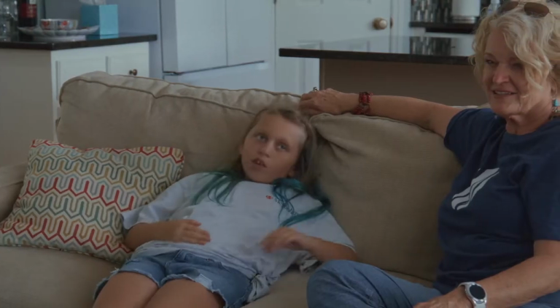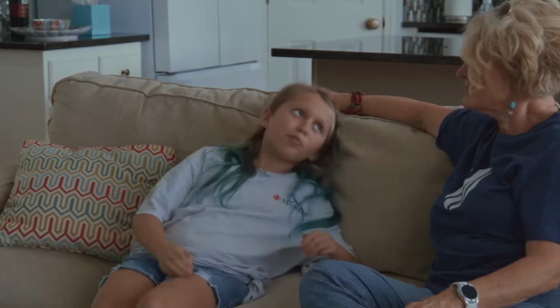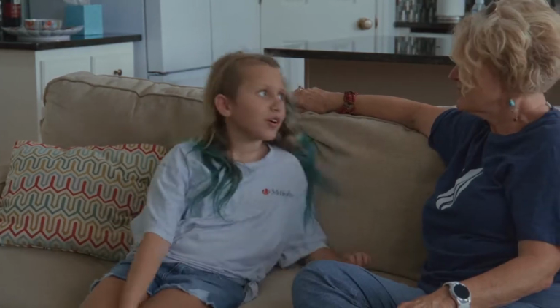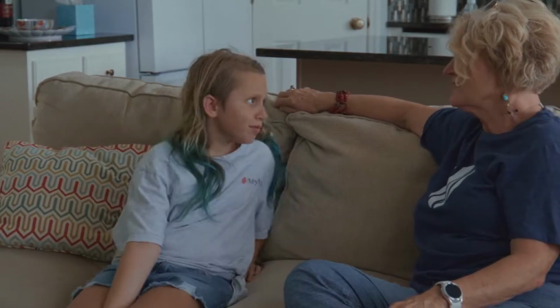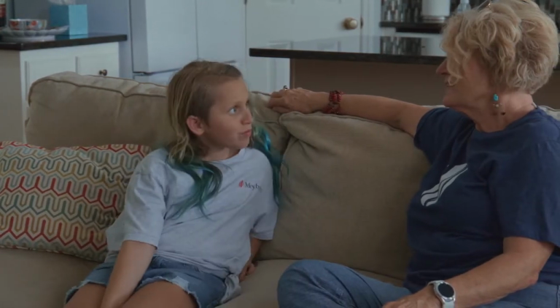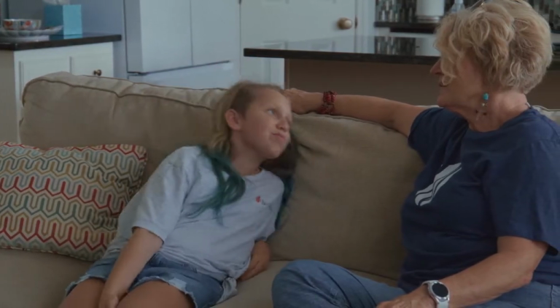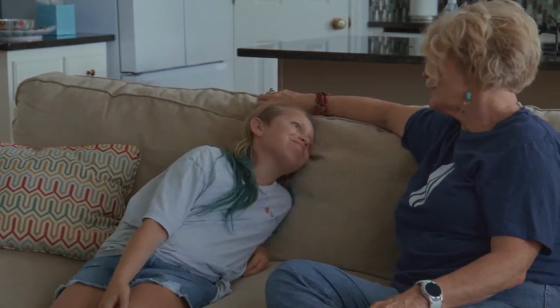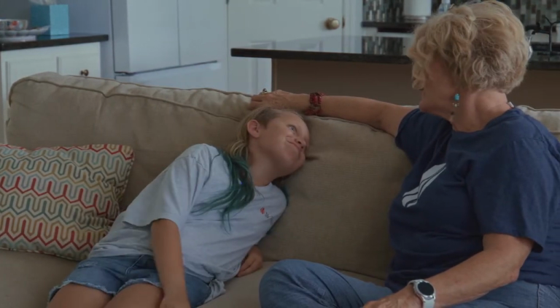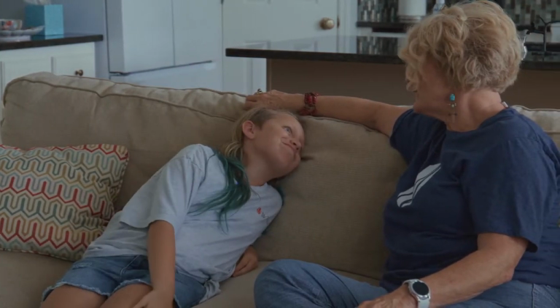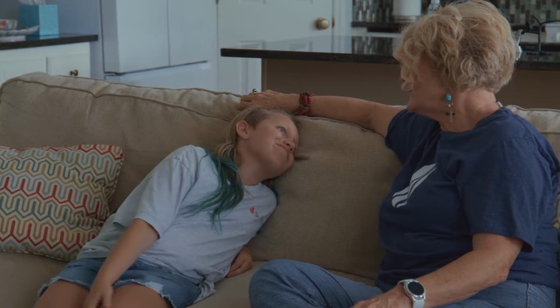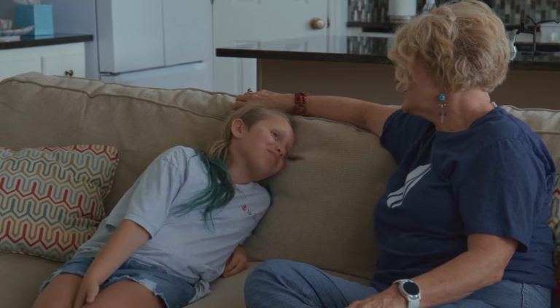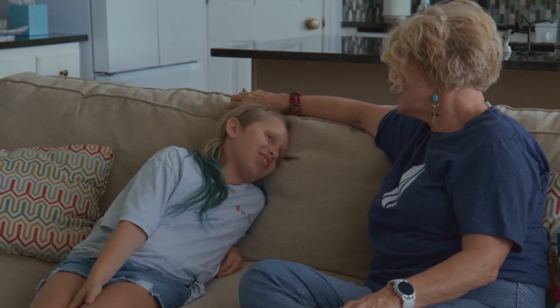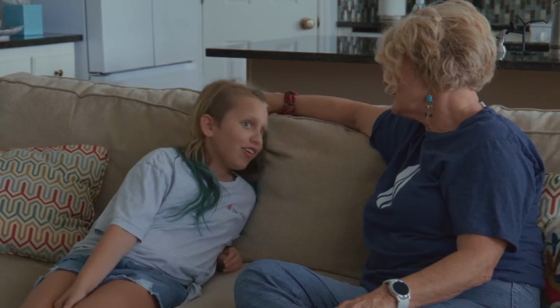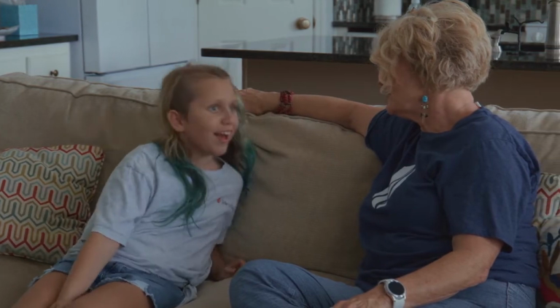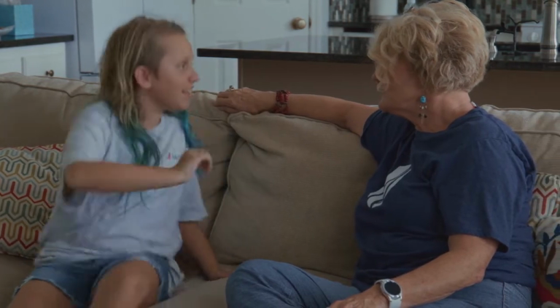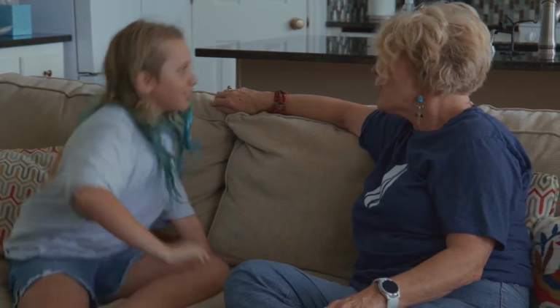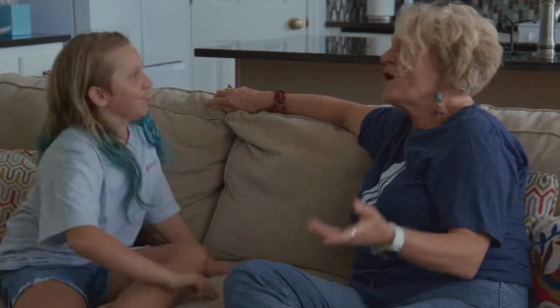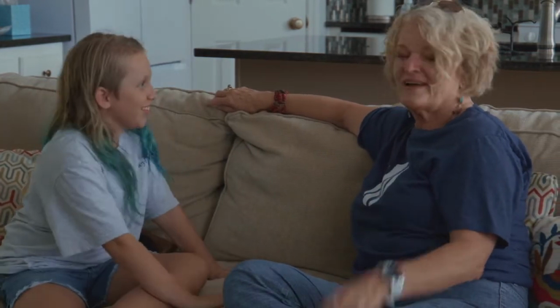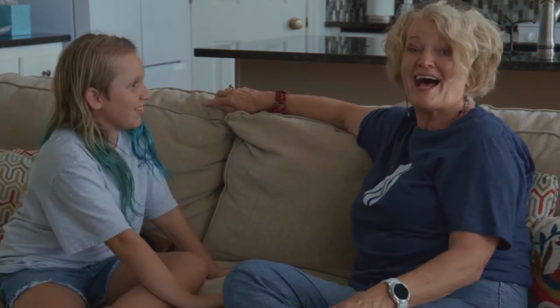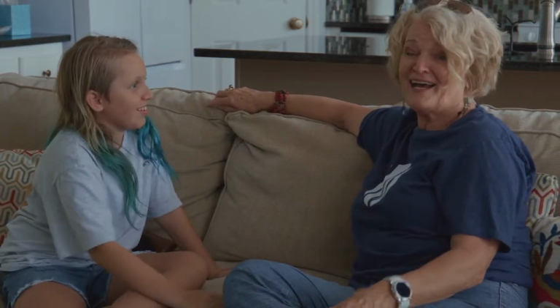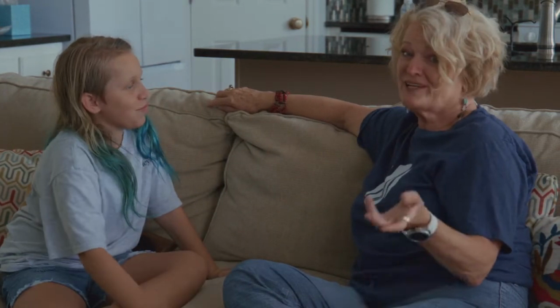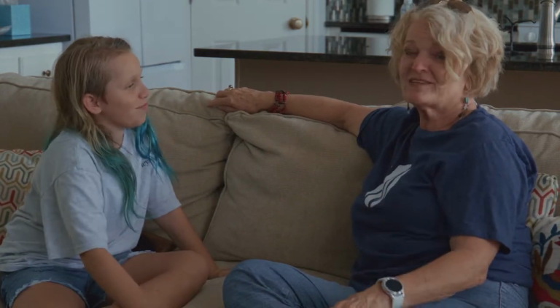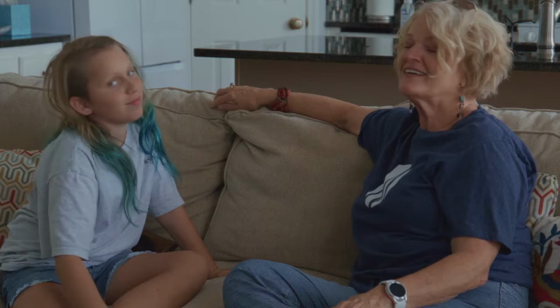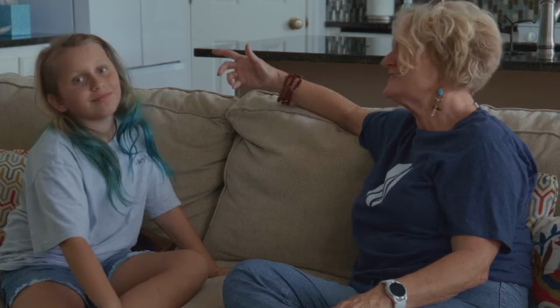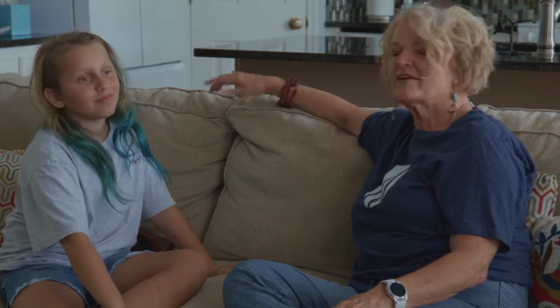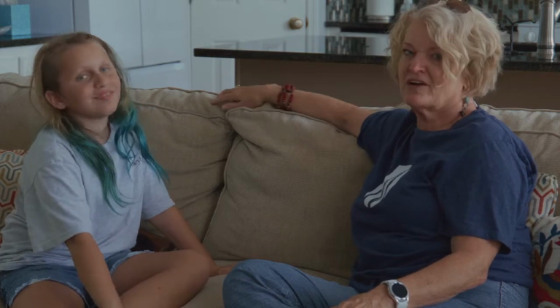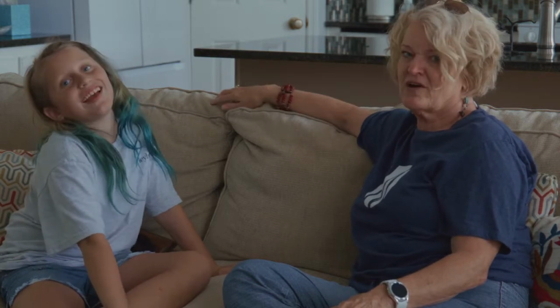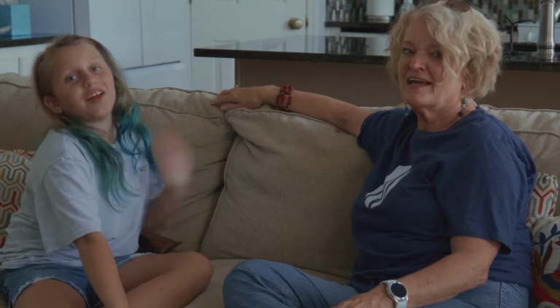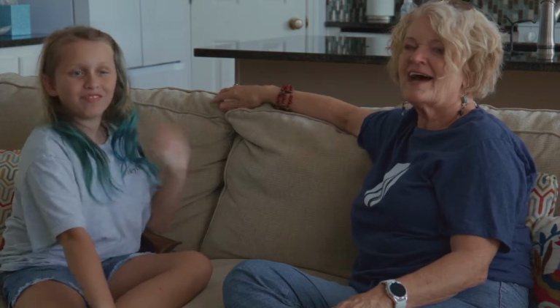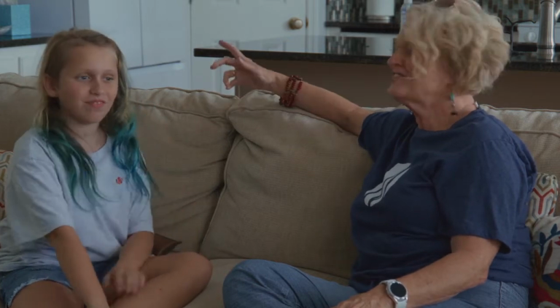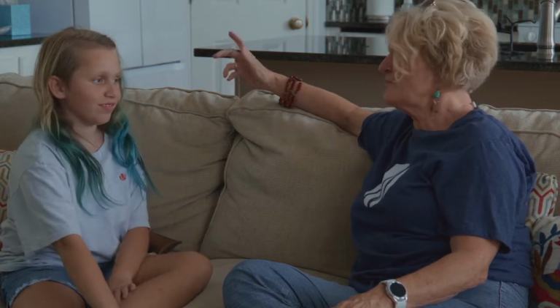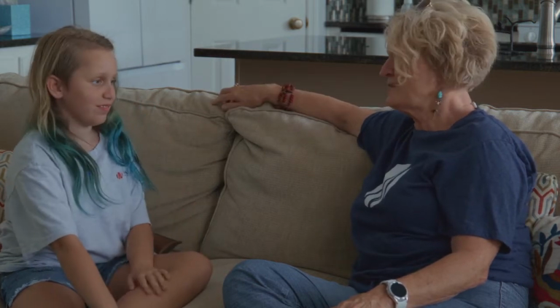I'm bored. What do you want to do? Well, I have an idea. Hi, I'm Vicki Crossland. This is my granddaughter, Marley. I think she's up to something.